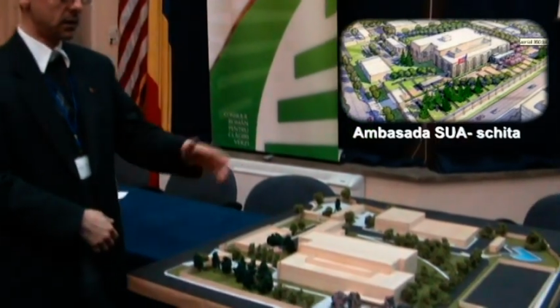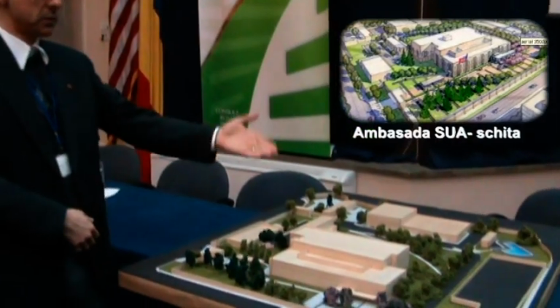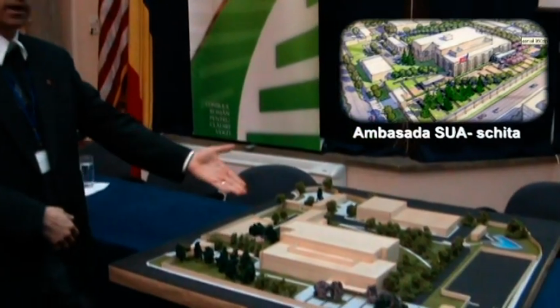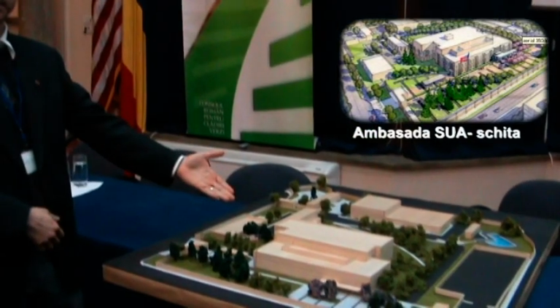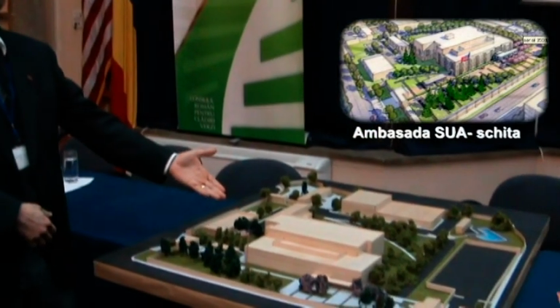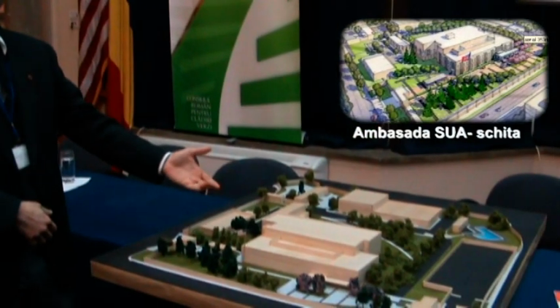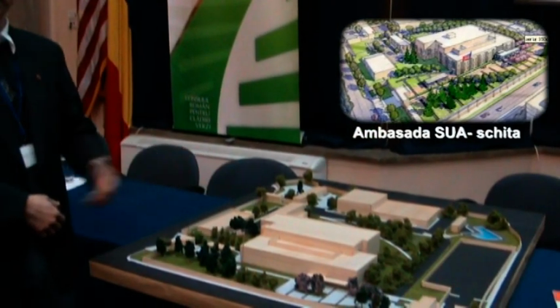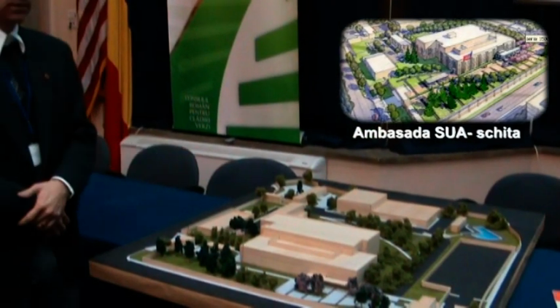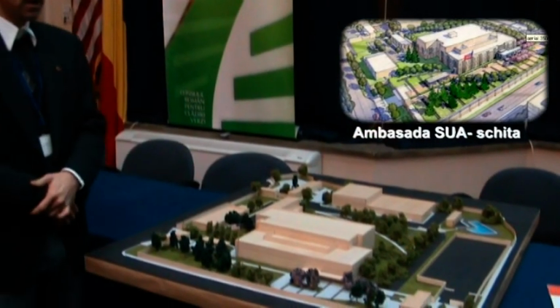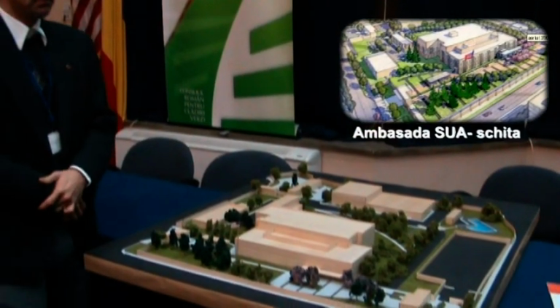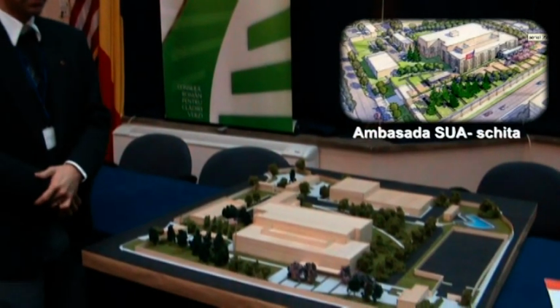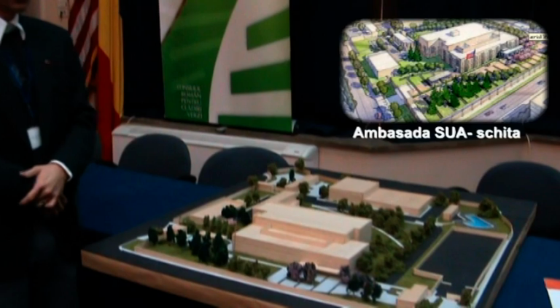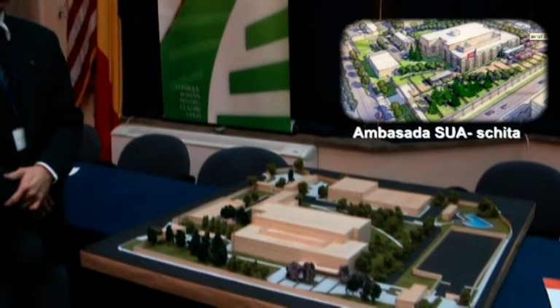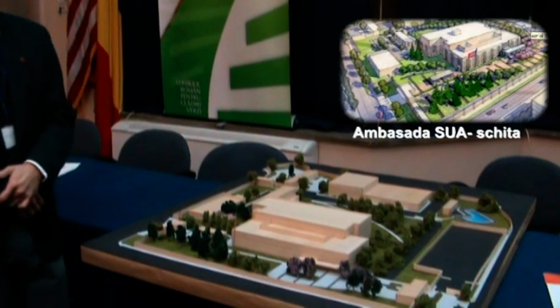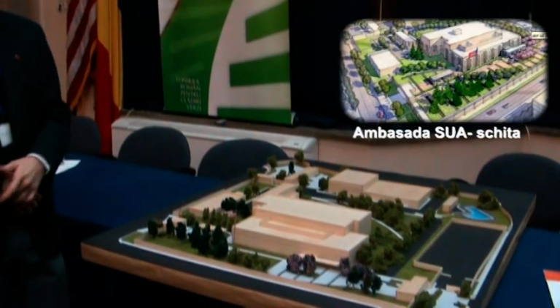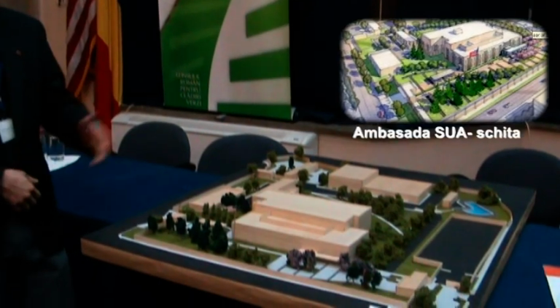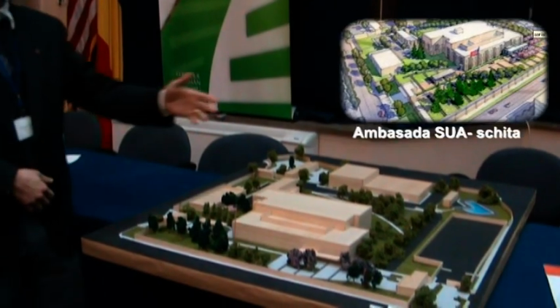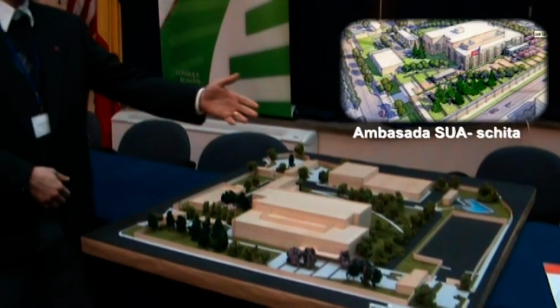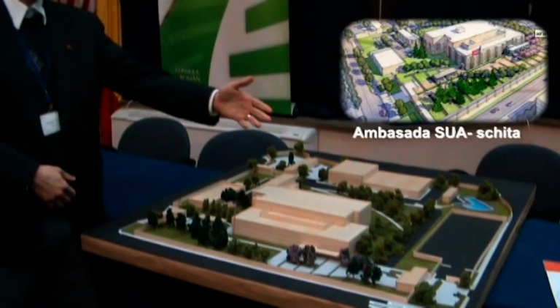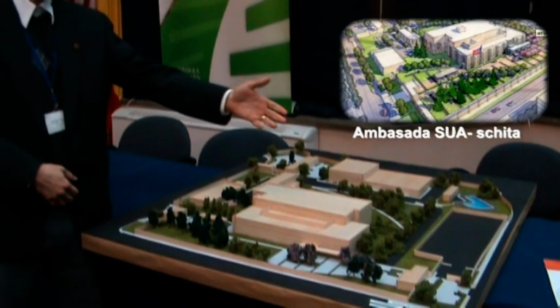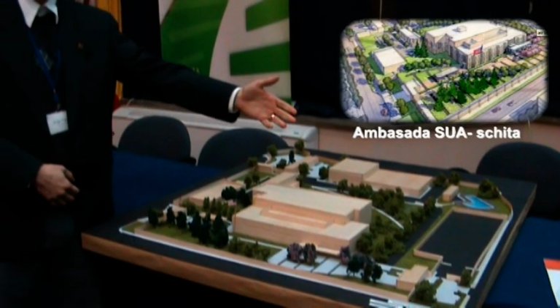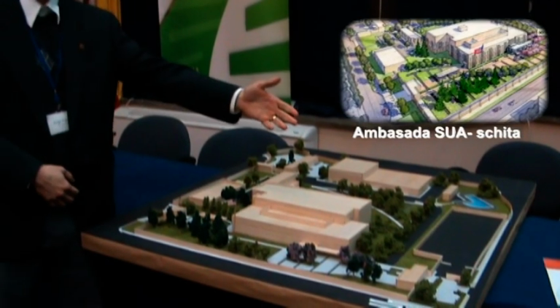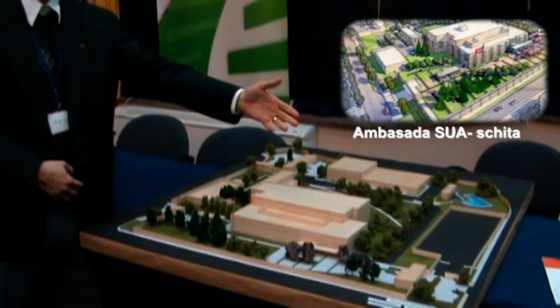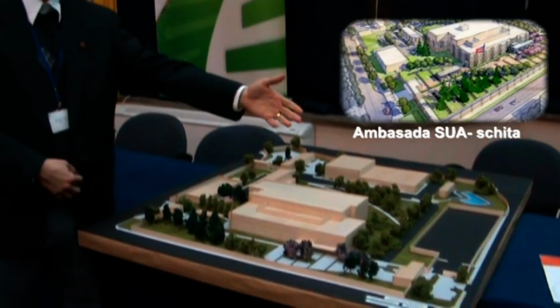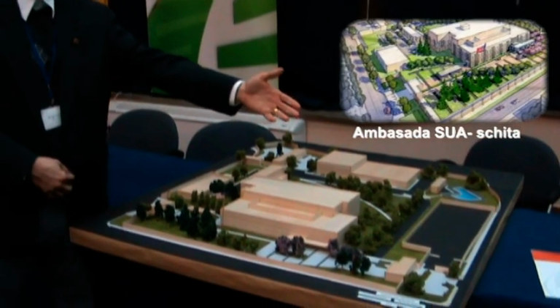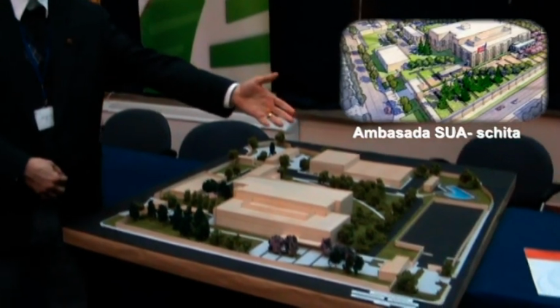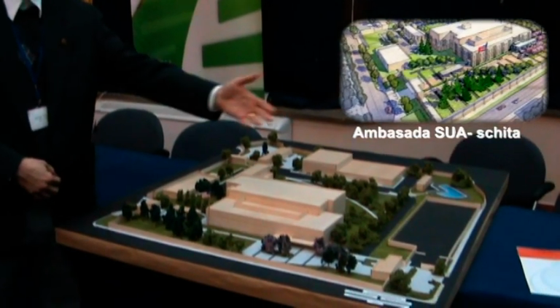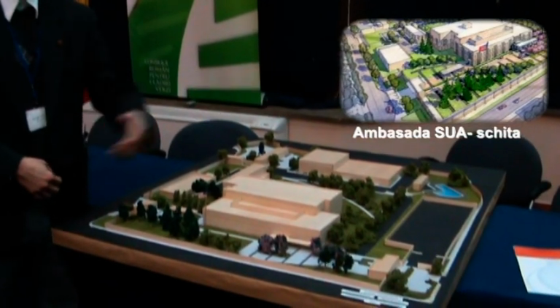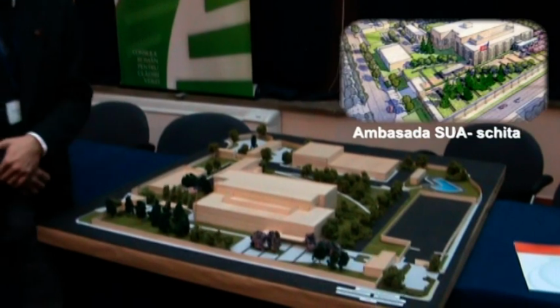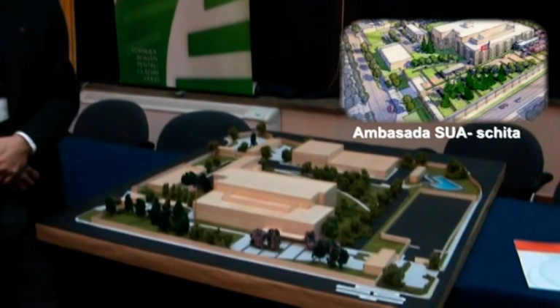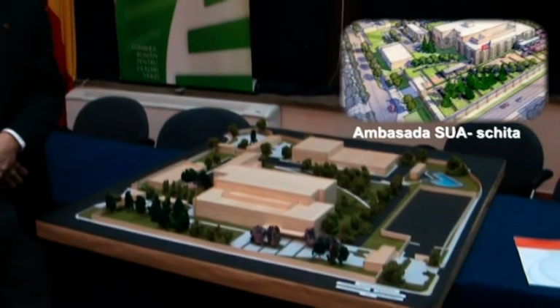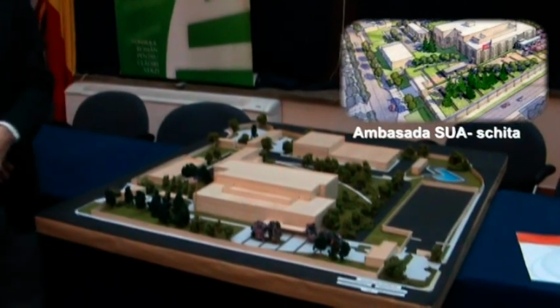Our main office building is over the front. The employees will be parked in a garage with 160 parking spaces.